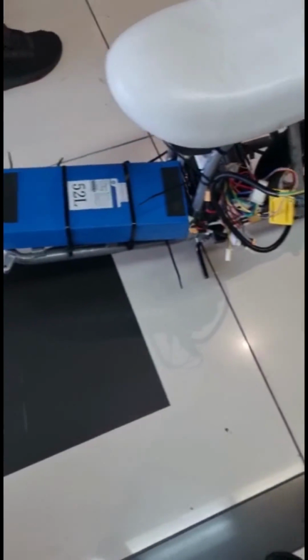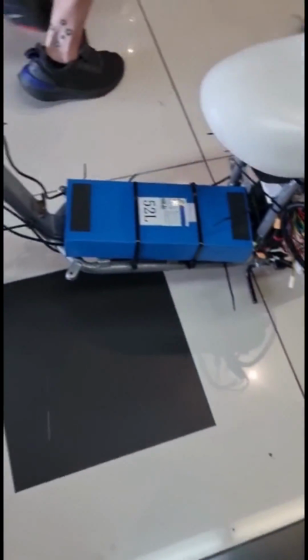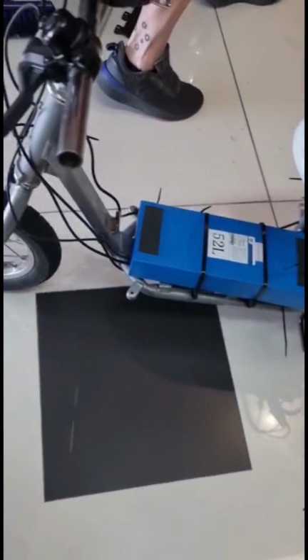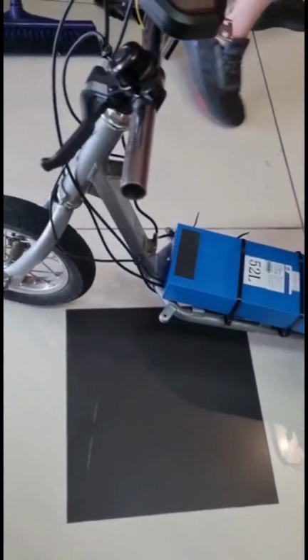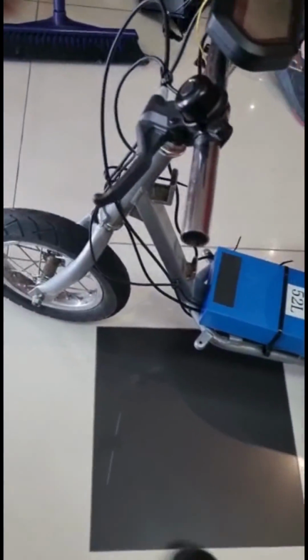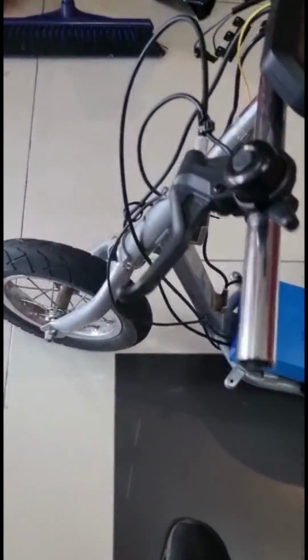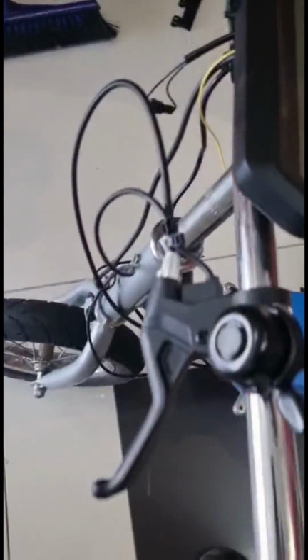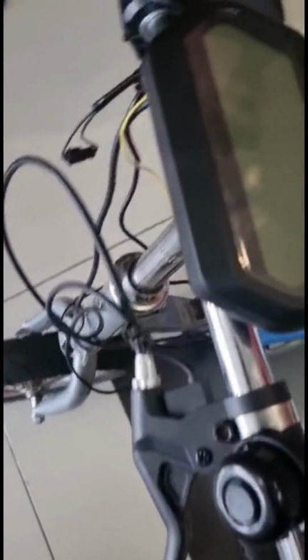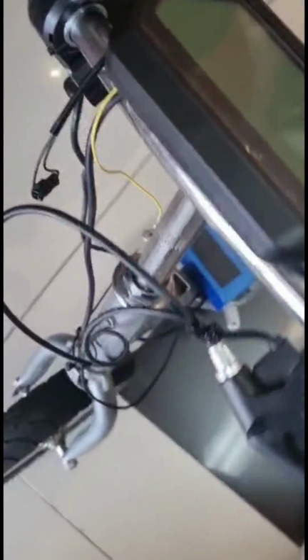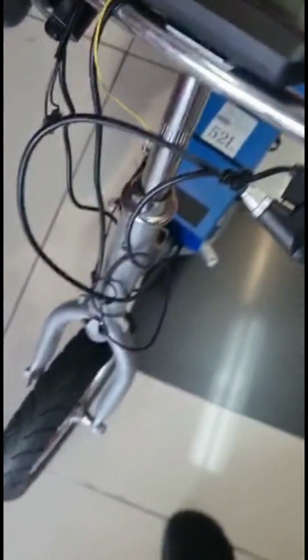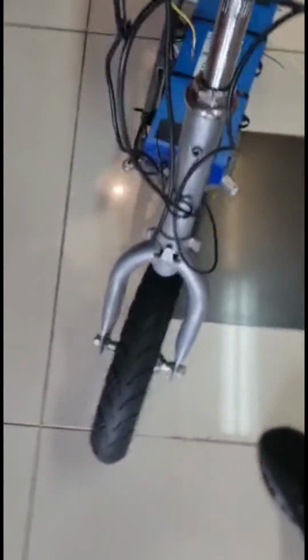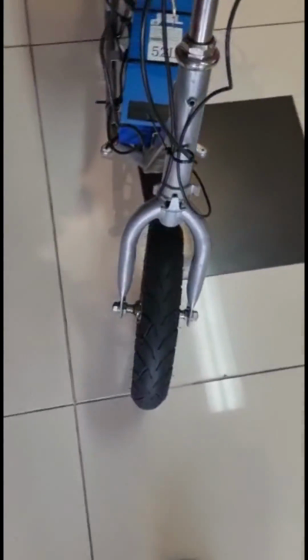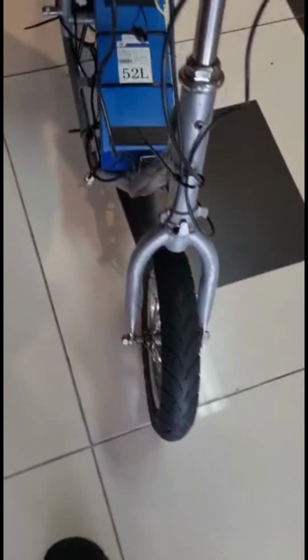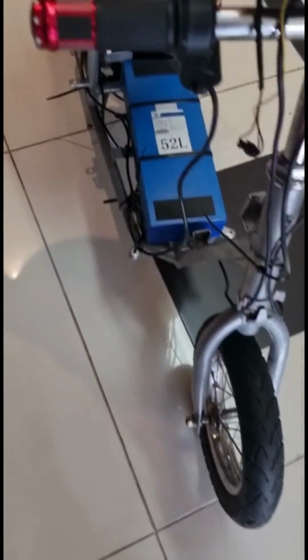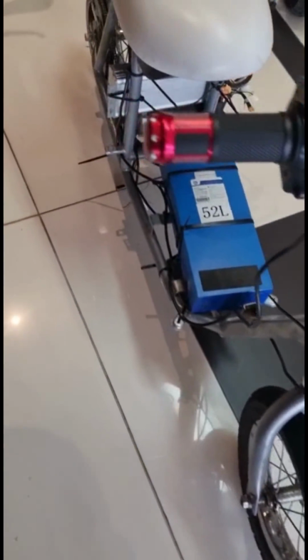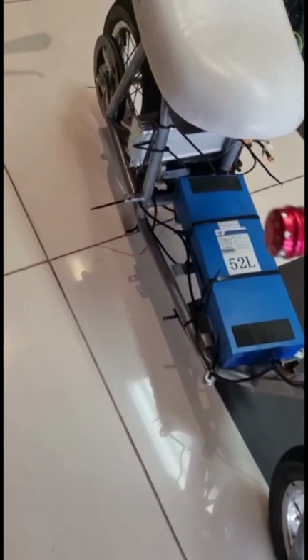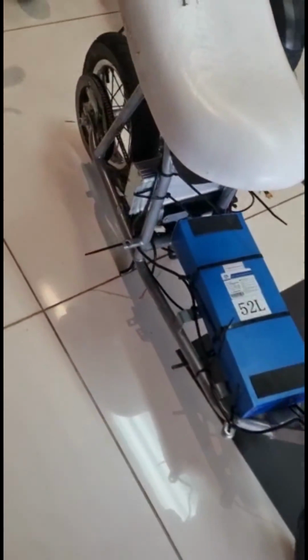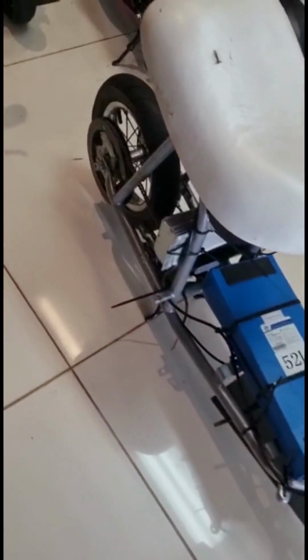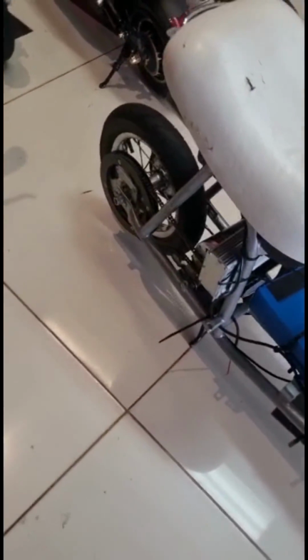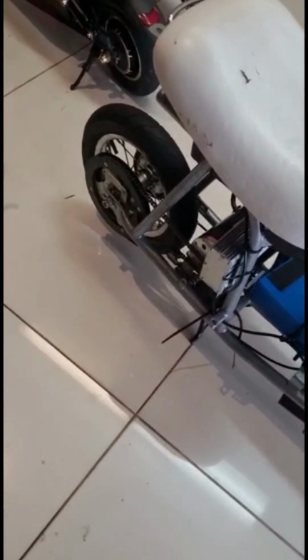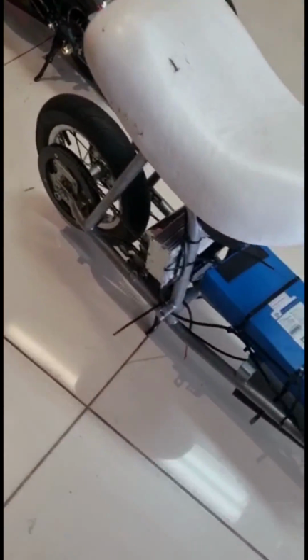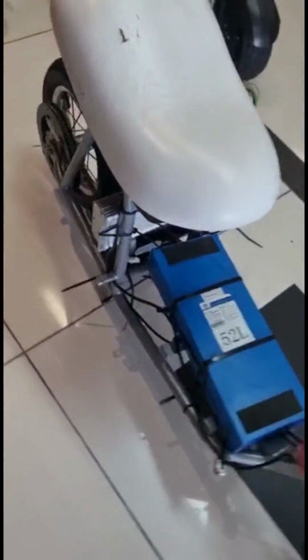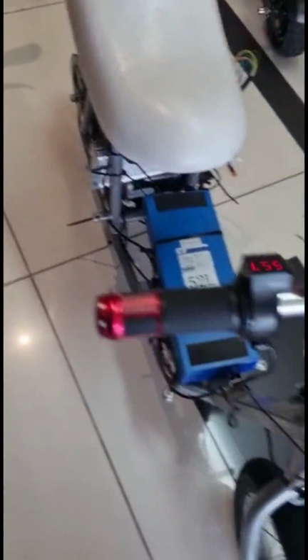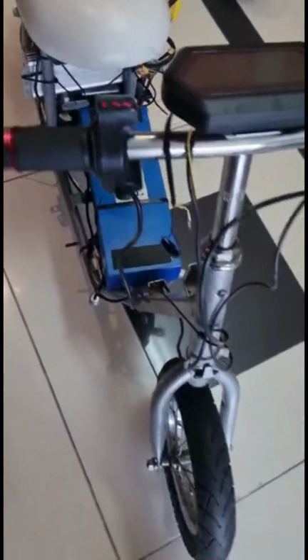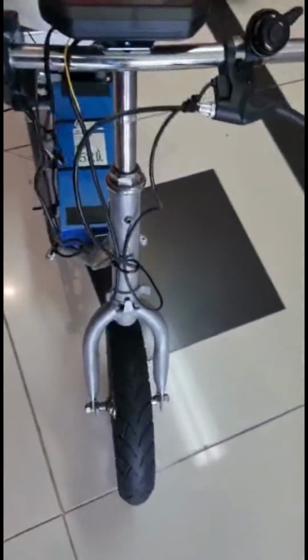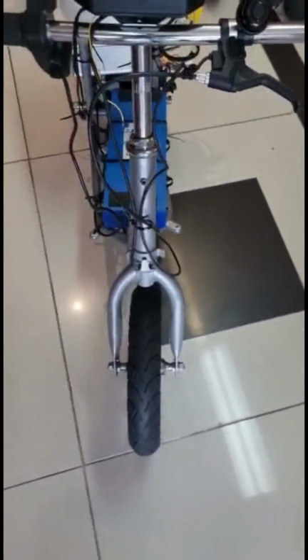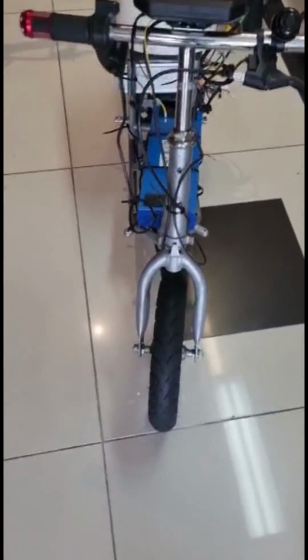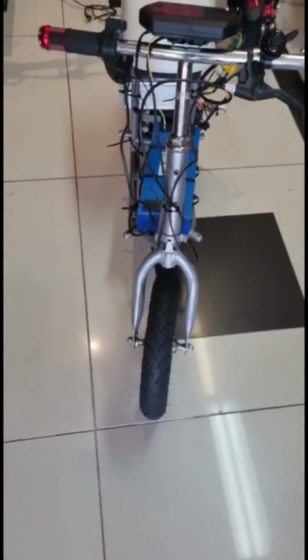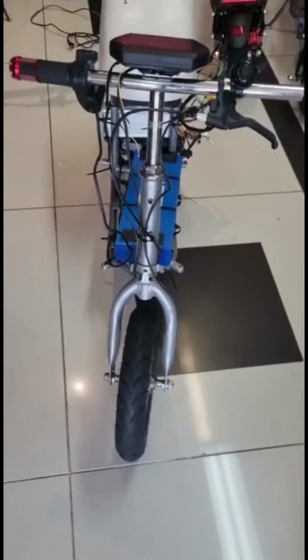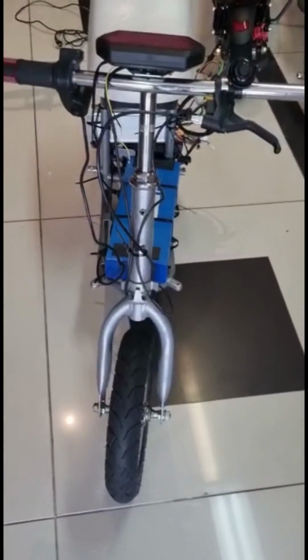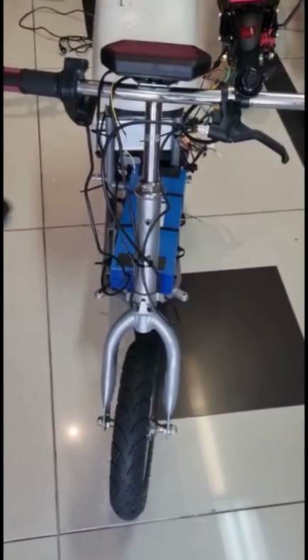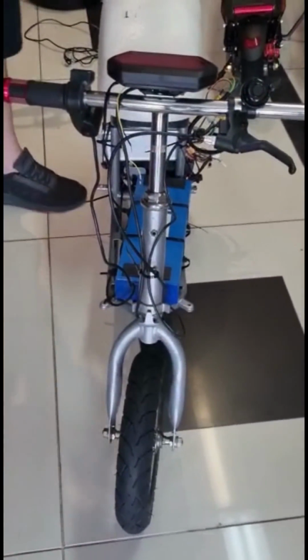Alright, as you can tell, we Jimmy rigged it up at the moment. Probably send a few old ladies running for their lives. But you know, keen to give it a go, see what she's like with a bit of weight on her. Hell yeah guys.